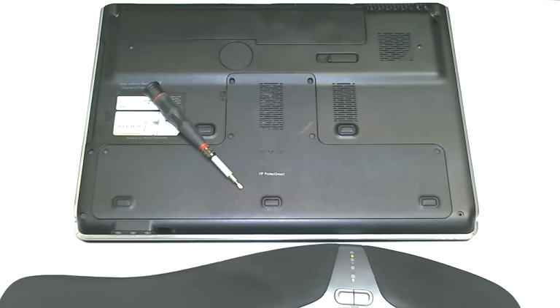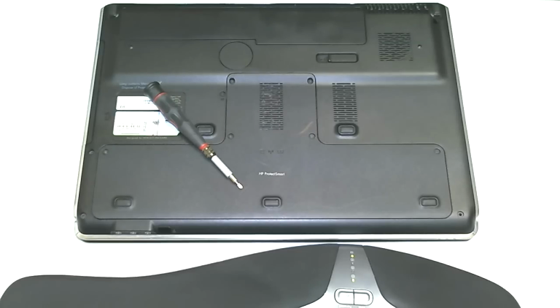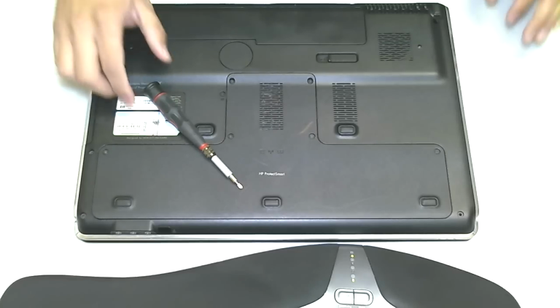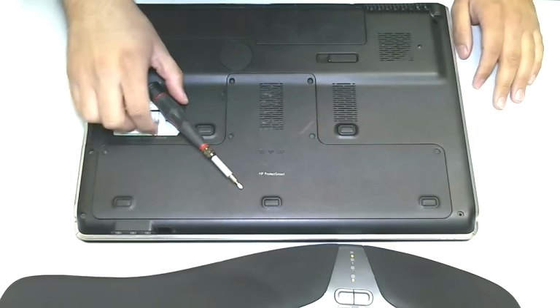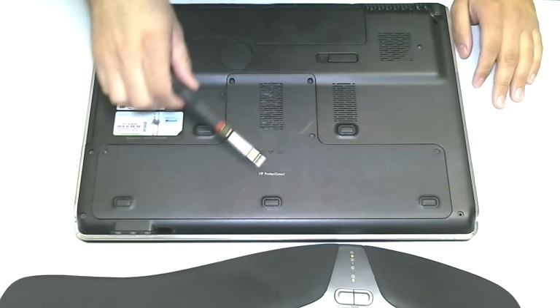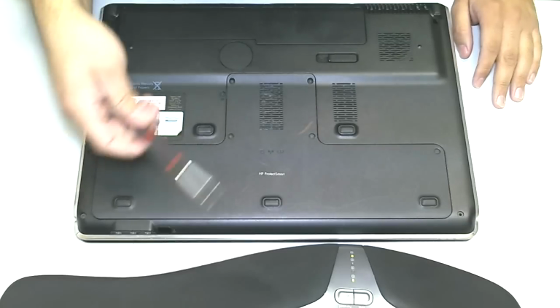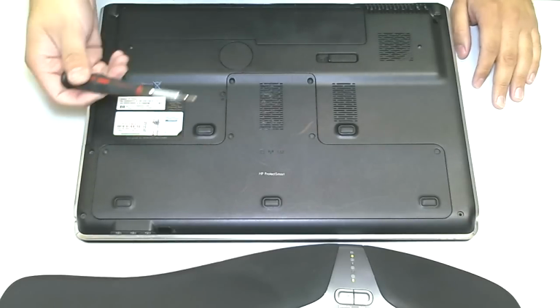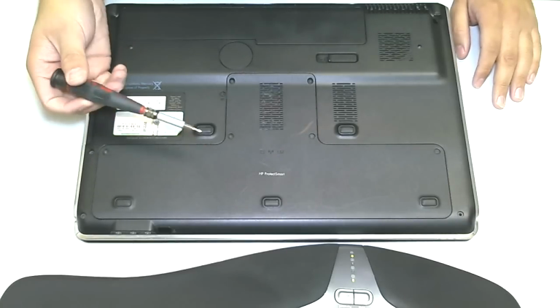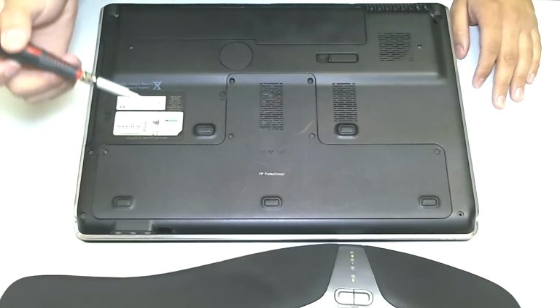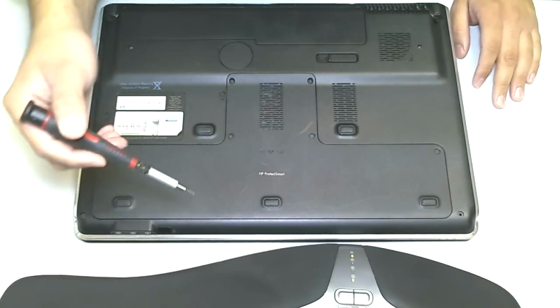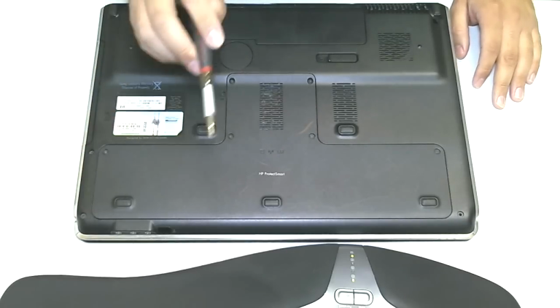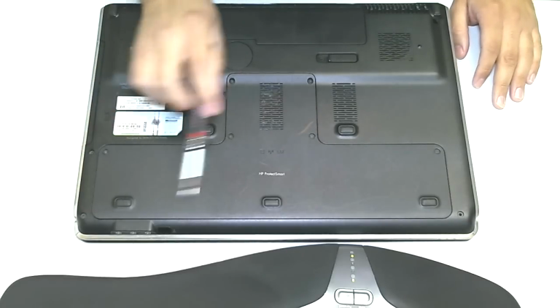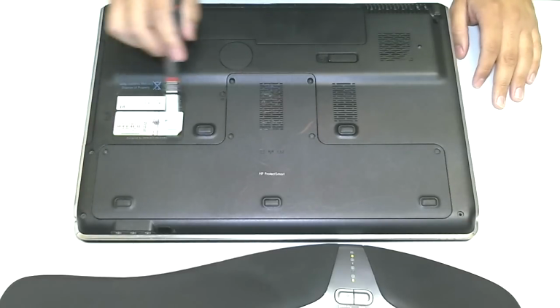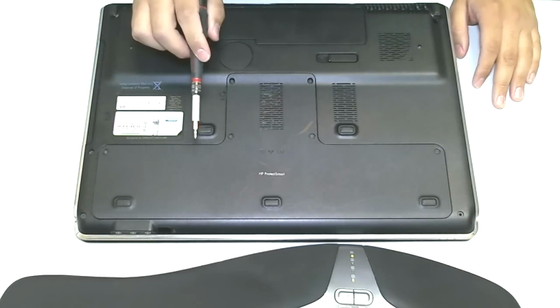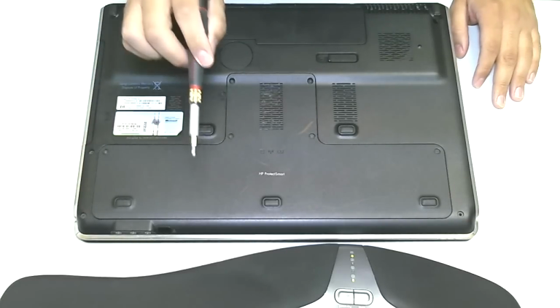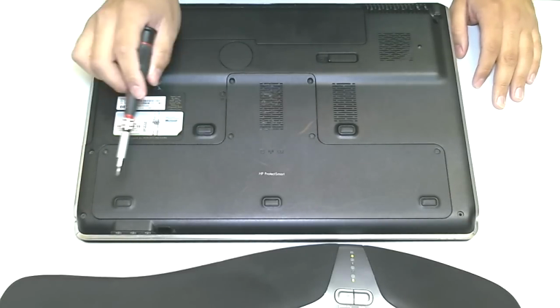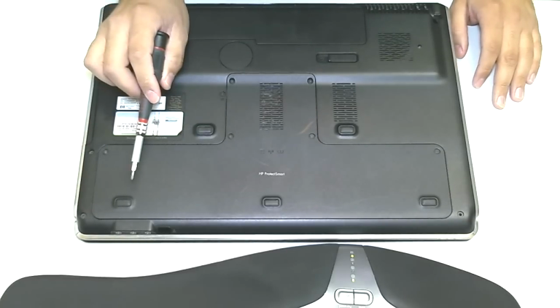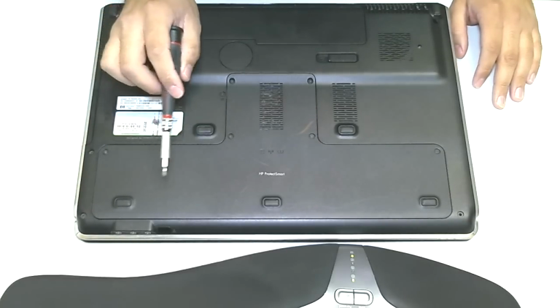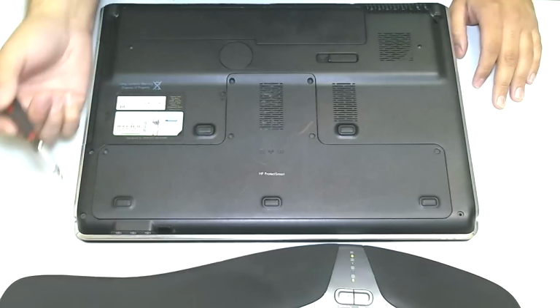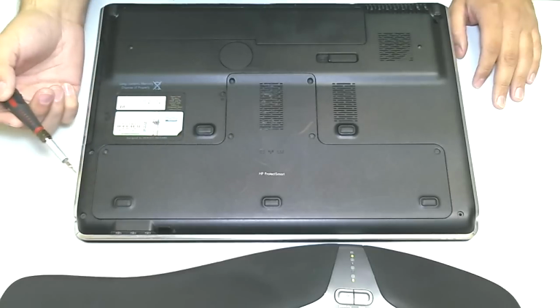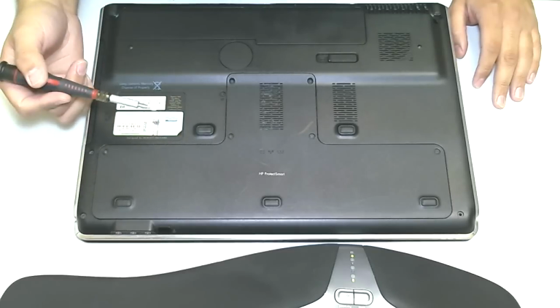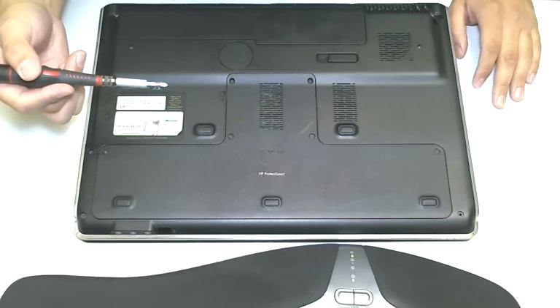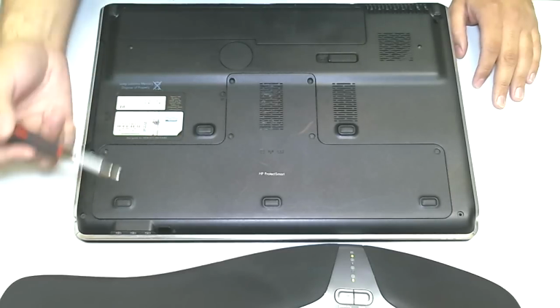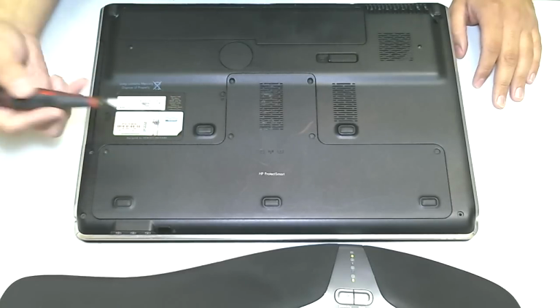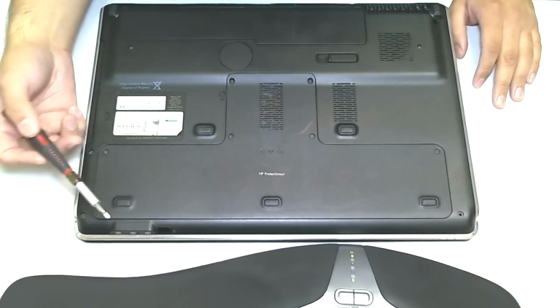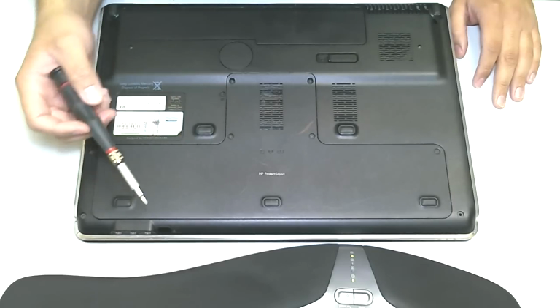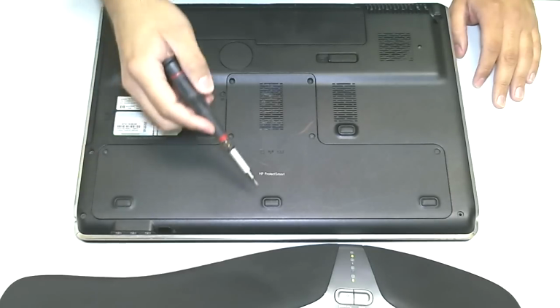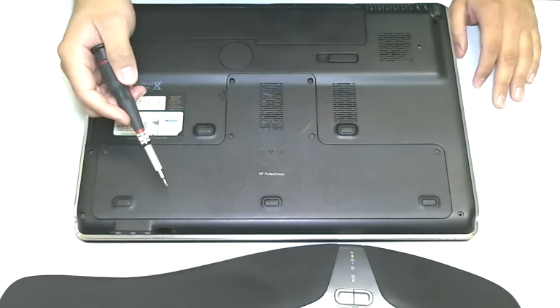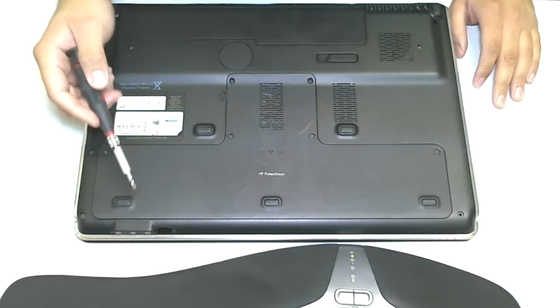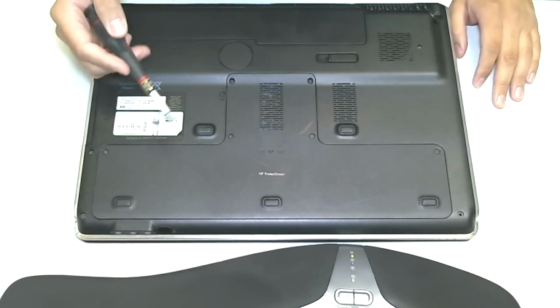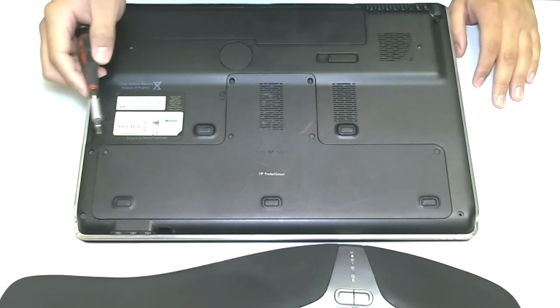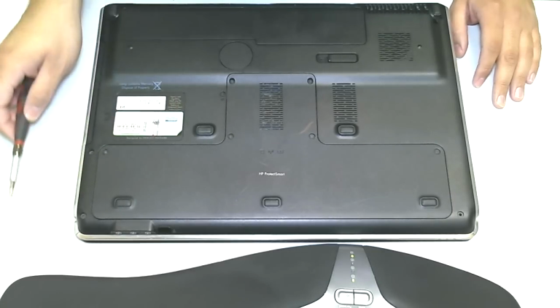The first thing we want to do — what we're going to be doing today — is identifying the hard drive component, removing the hard drive, and potentially, if you wanted to upgrade or replace the drive, this would be the steps on how to do it. So, let's begin.